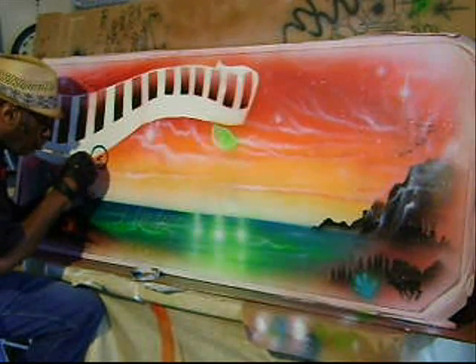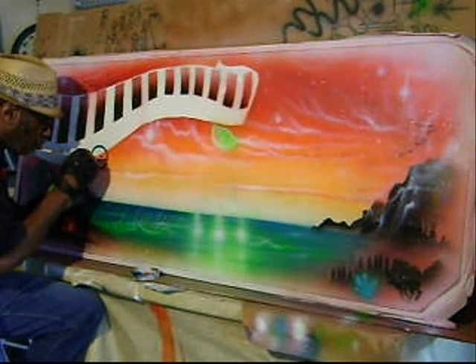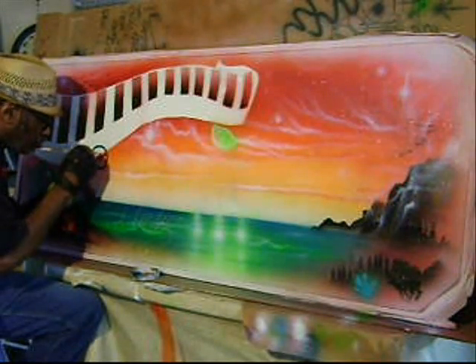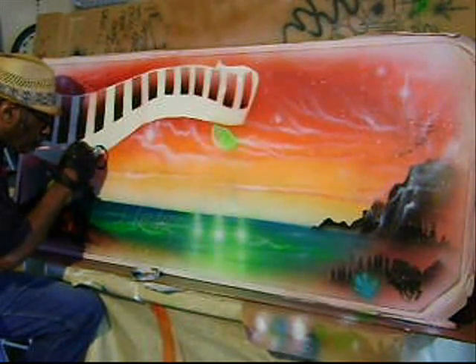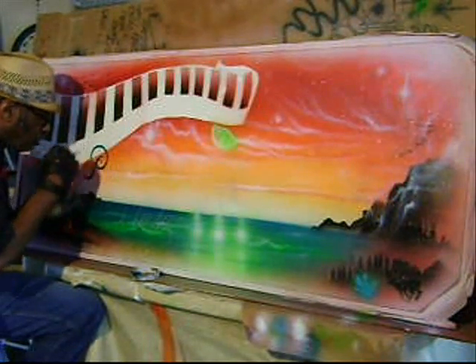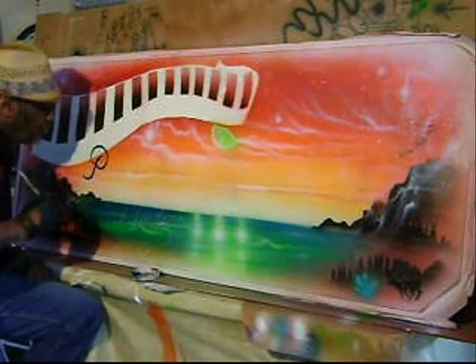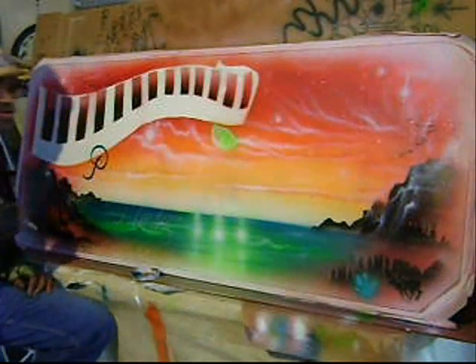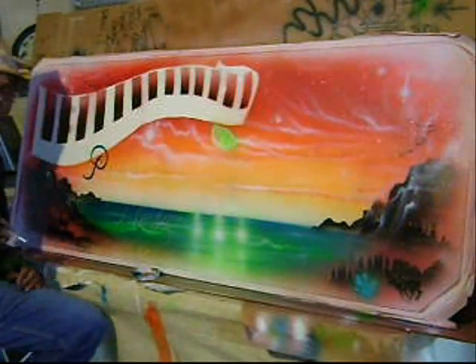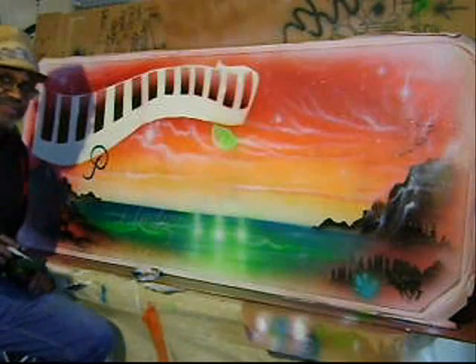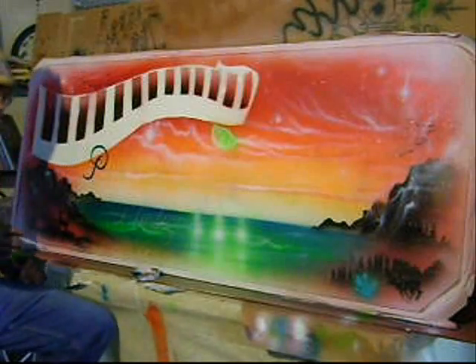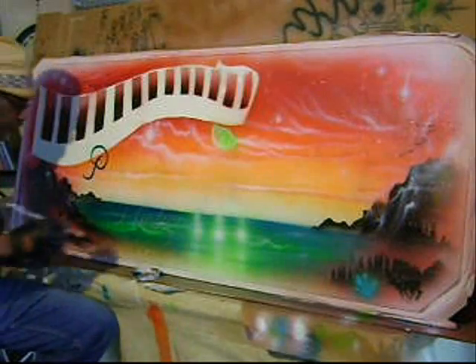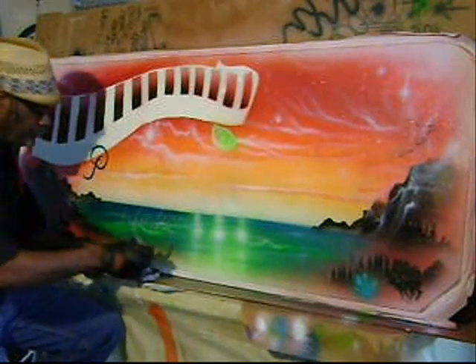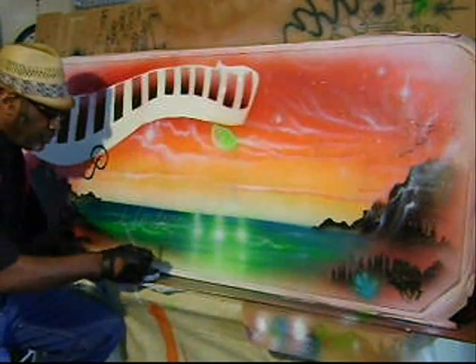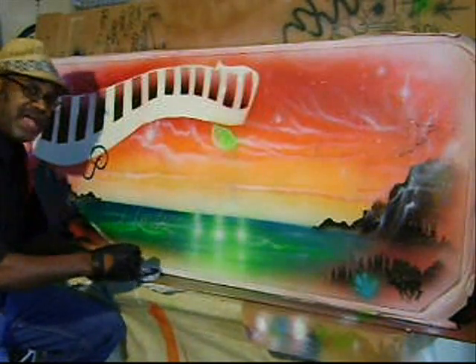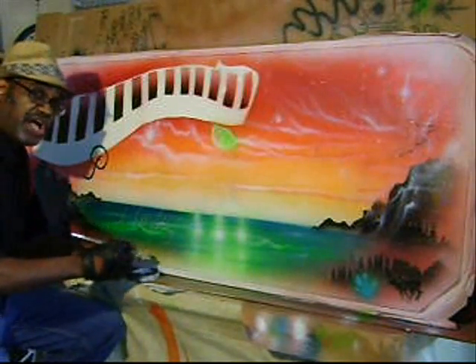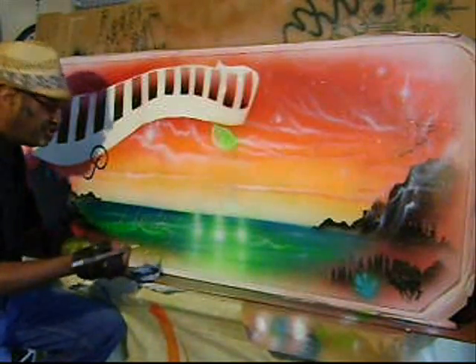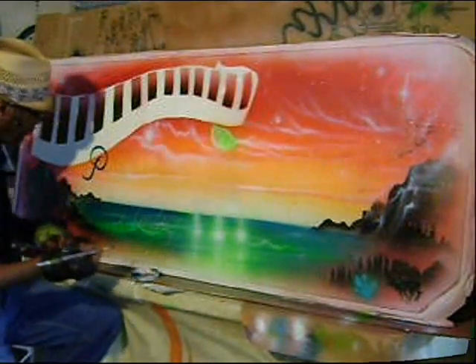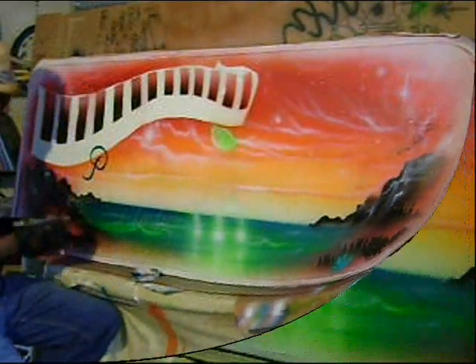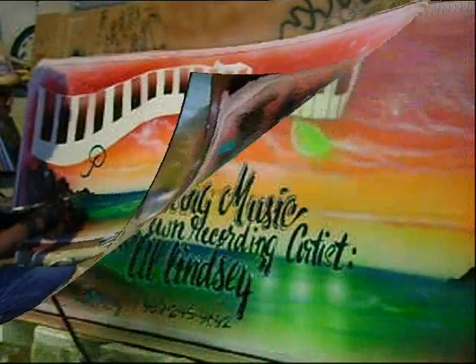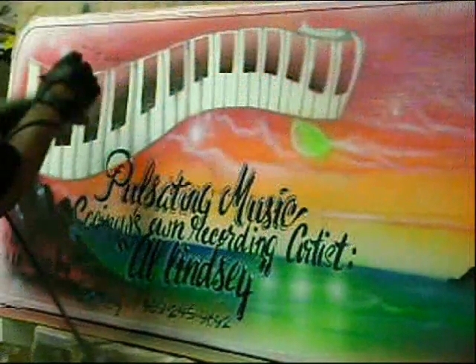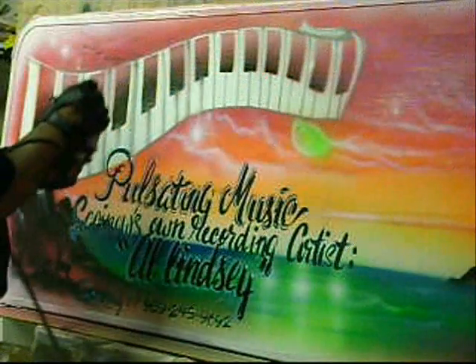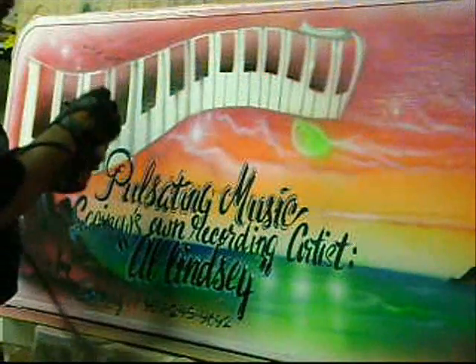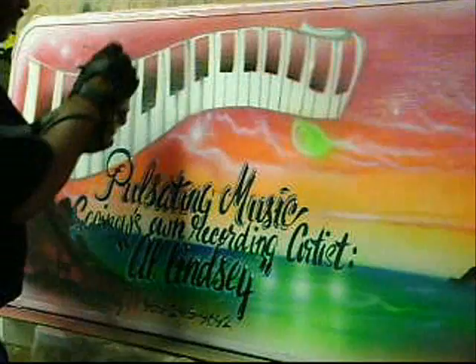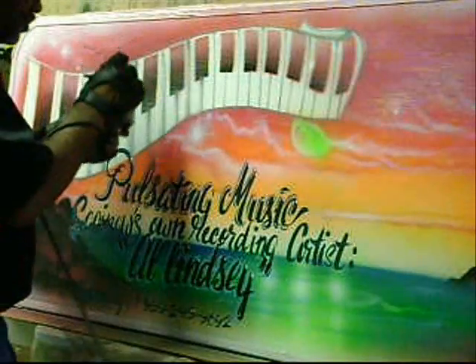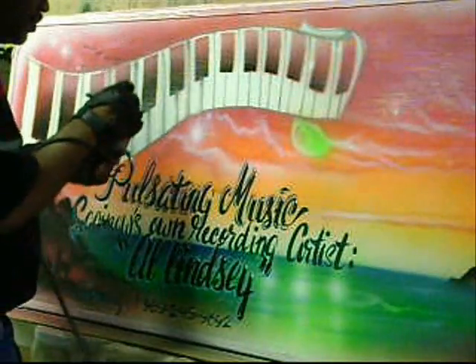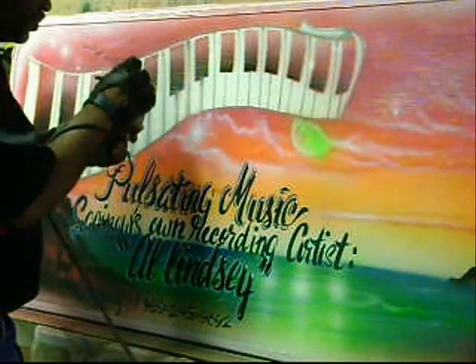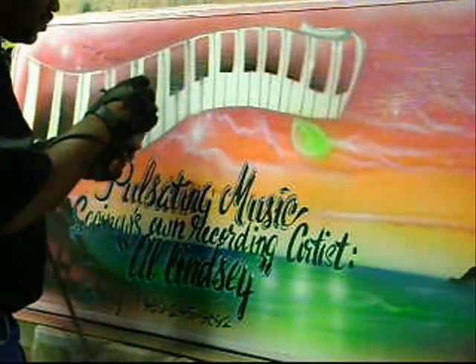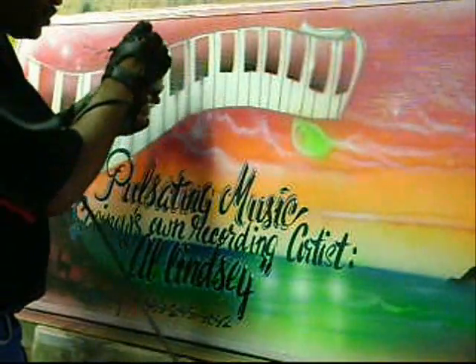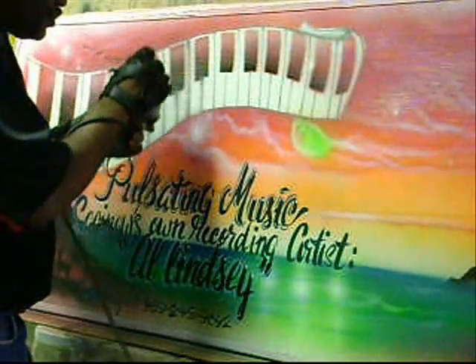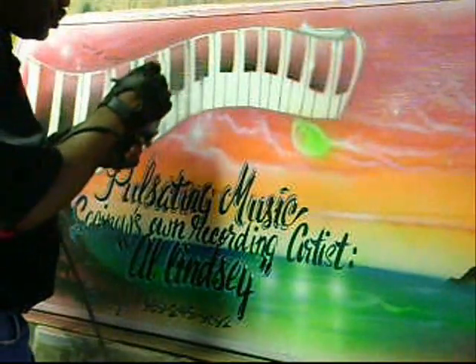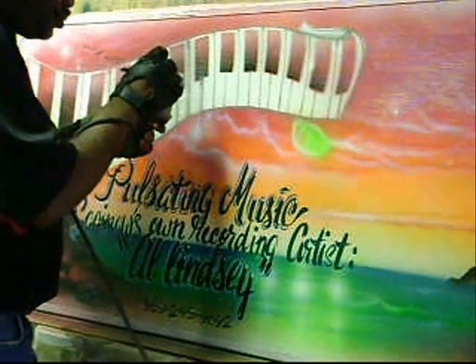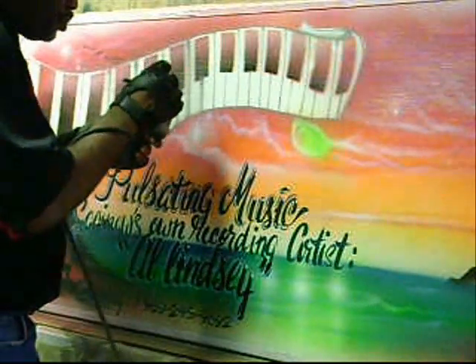Do a little calligraphy here with some matching colors. And even the late, great Jay Lee.